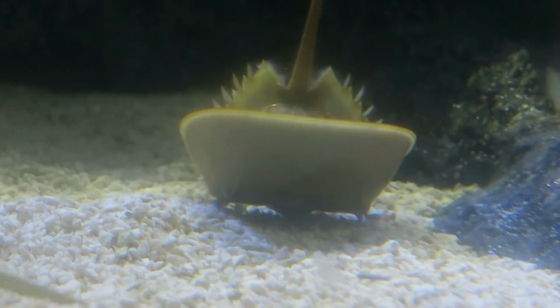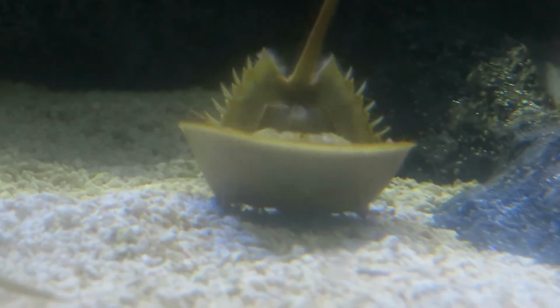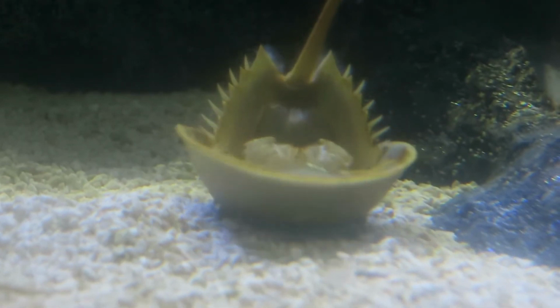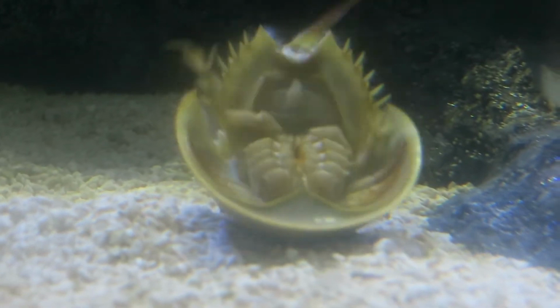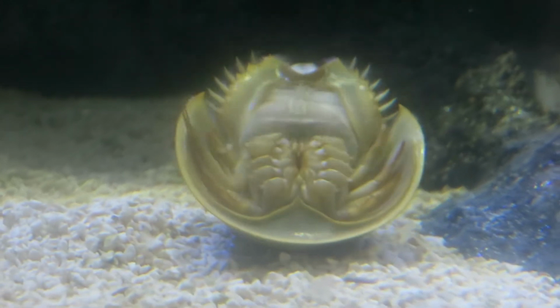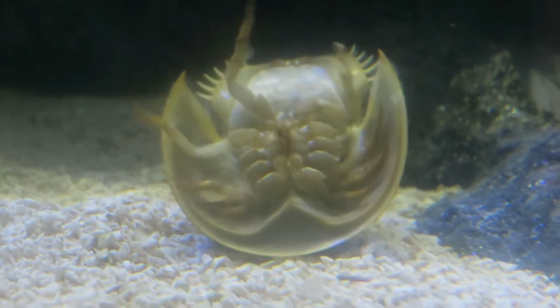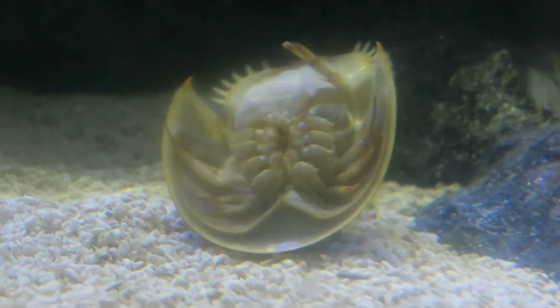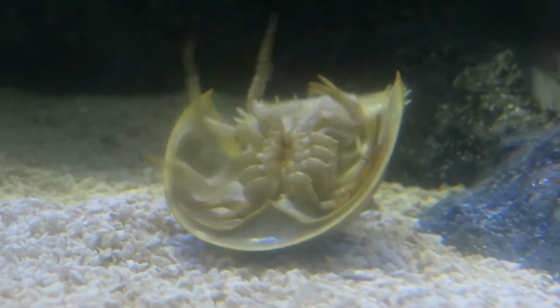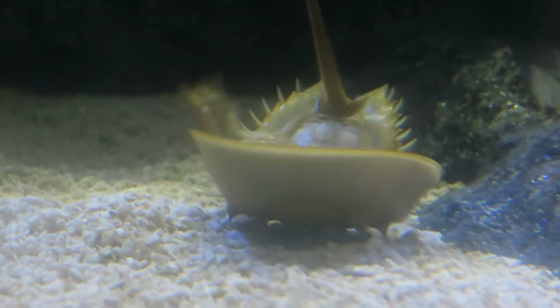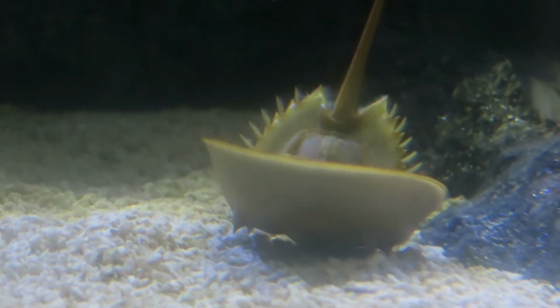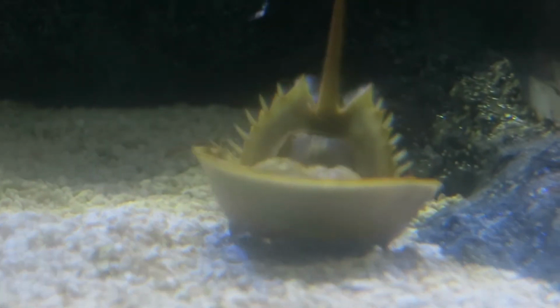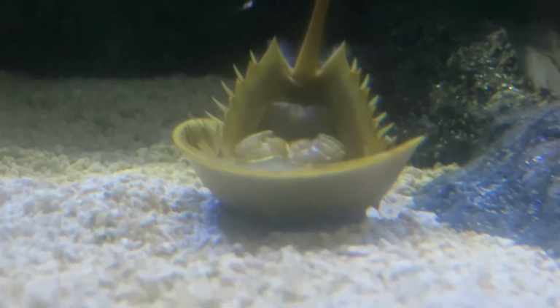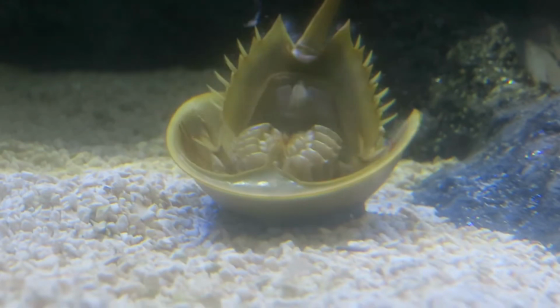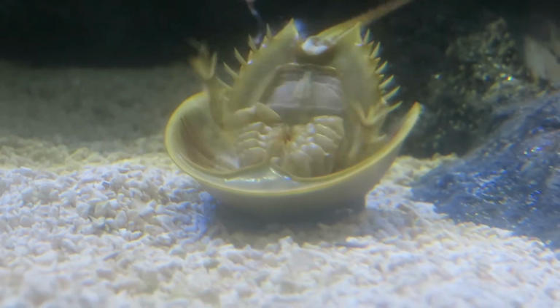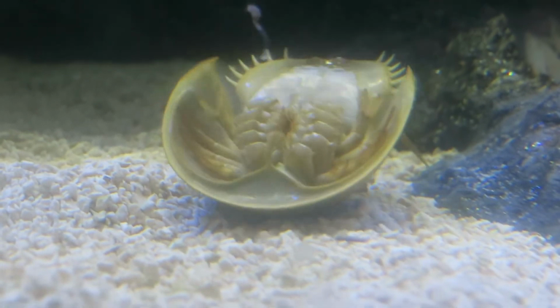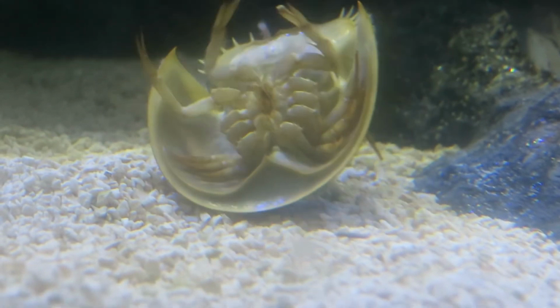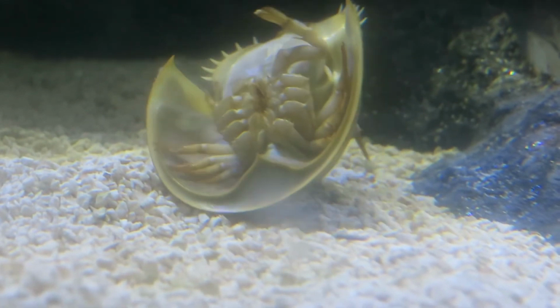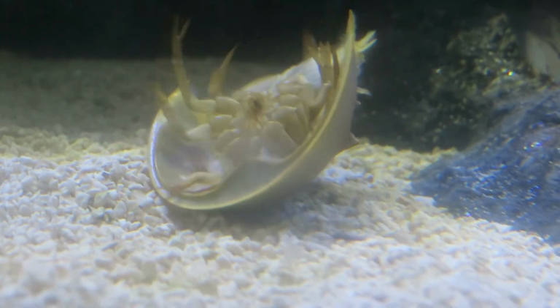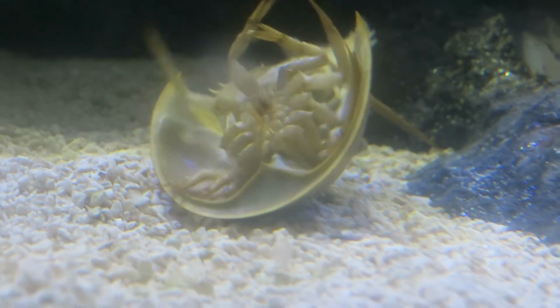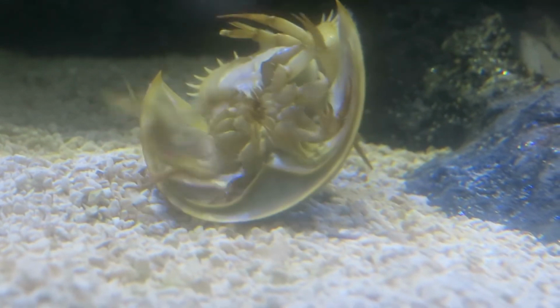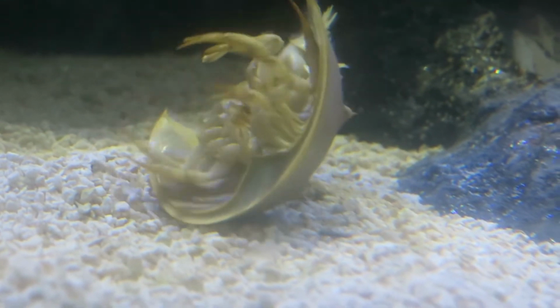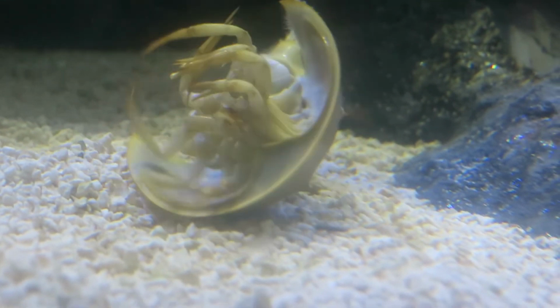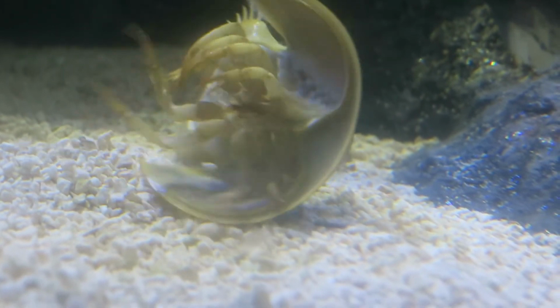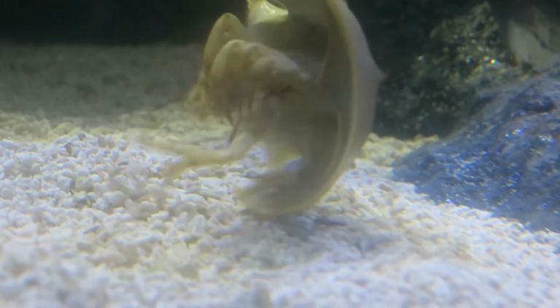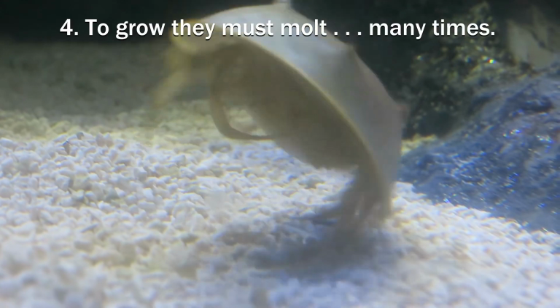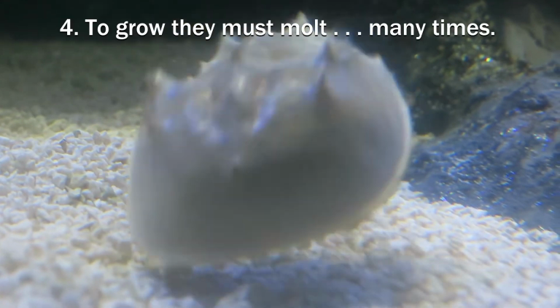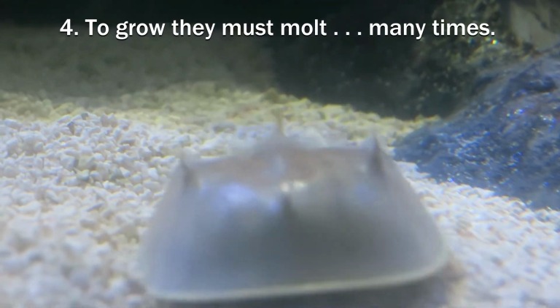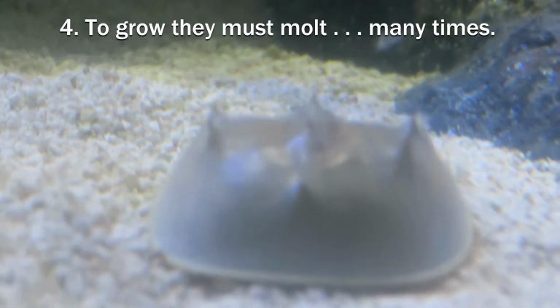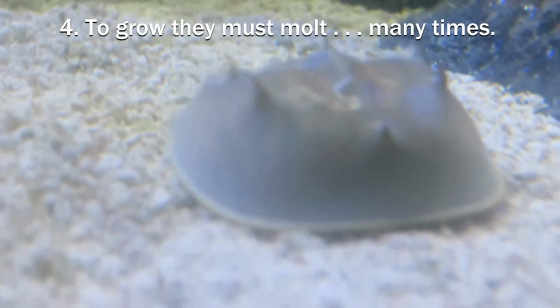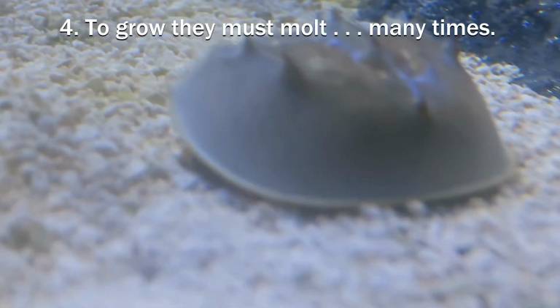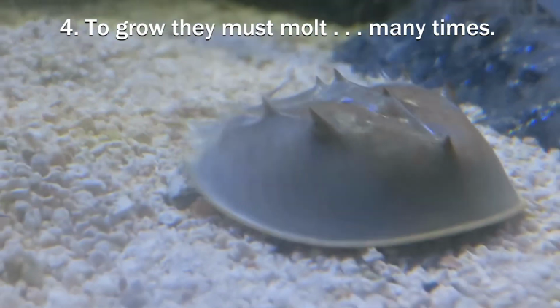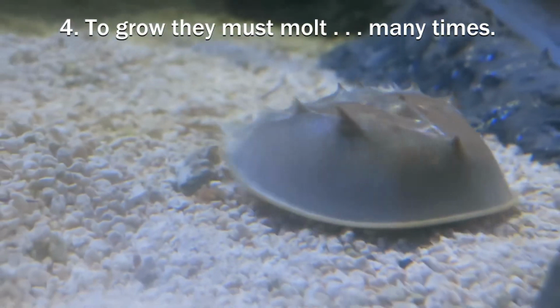Horseshoe crabs are slow growers, and because that hard exoskeleton doesn't grow with them, they regularly develop new, slightly larger shells and shed those old ones. It's a process called molting, and they'll do it 16 to 17 times before they reach full adult size.